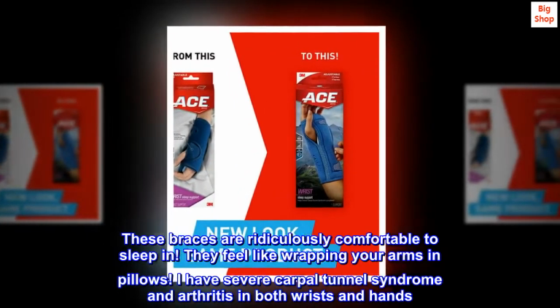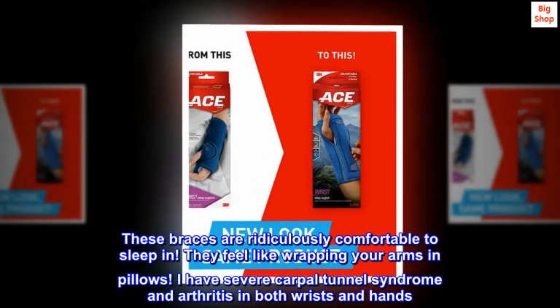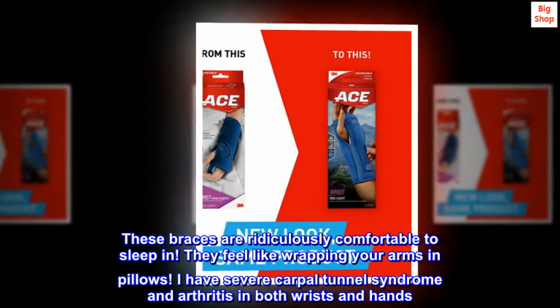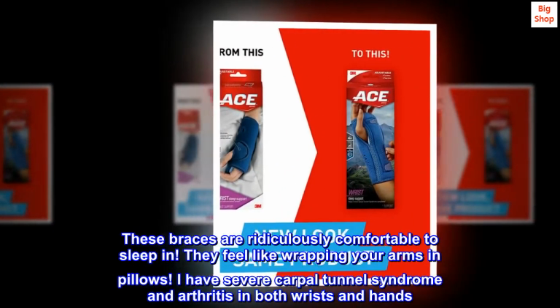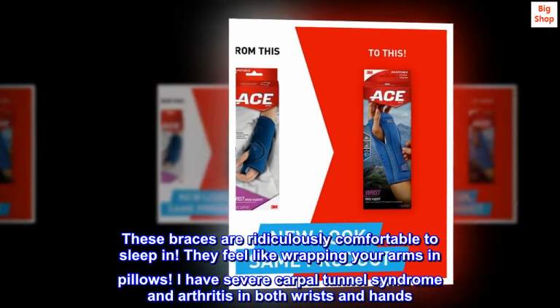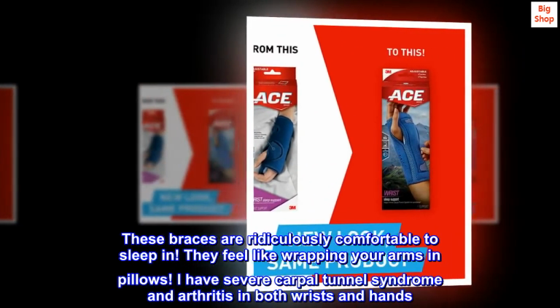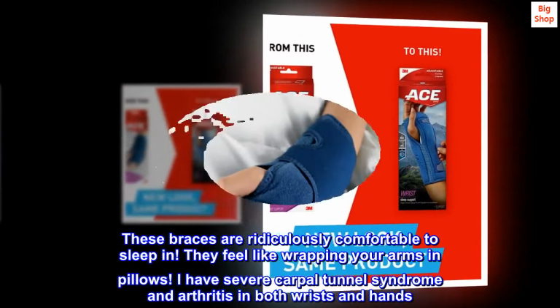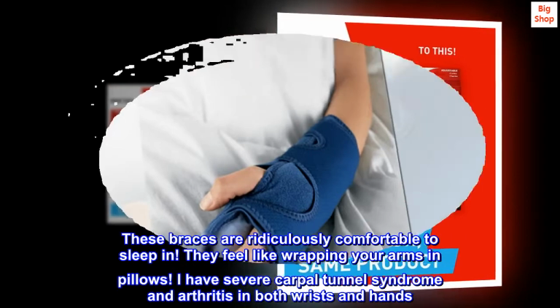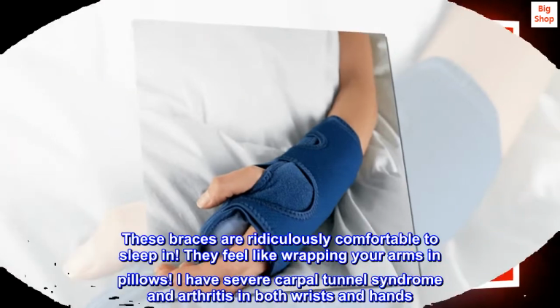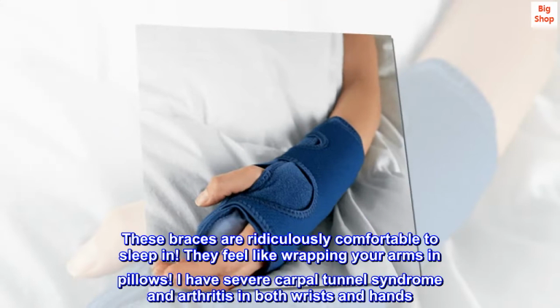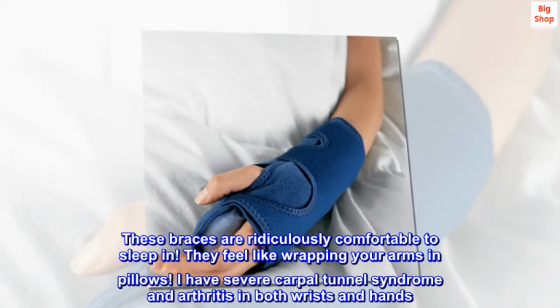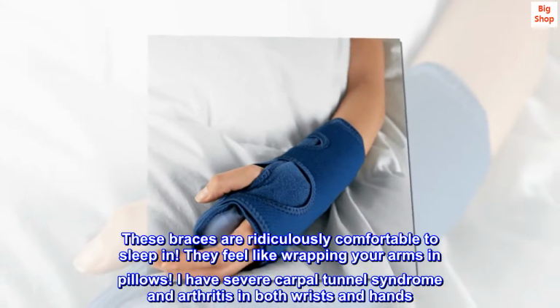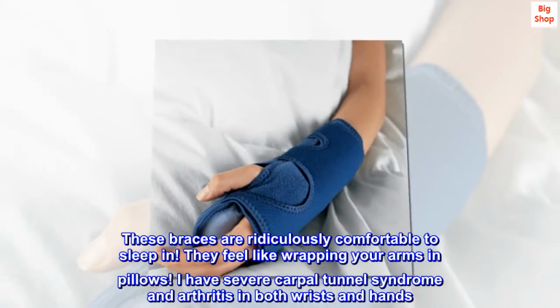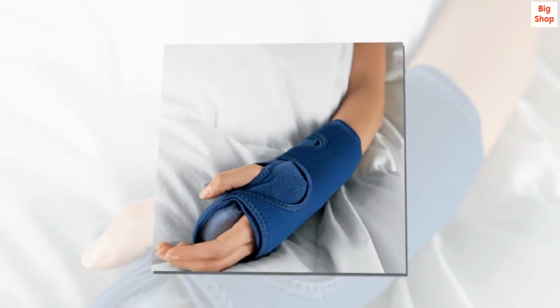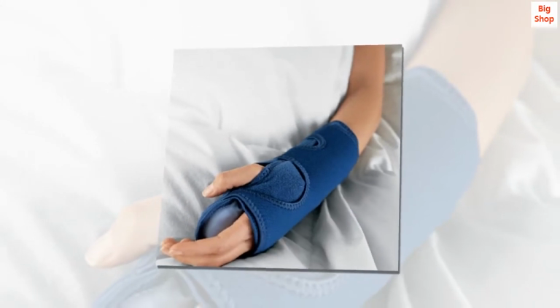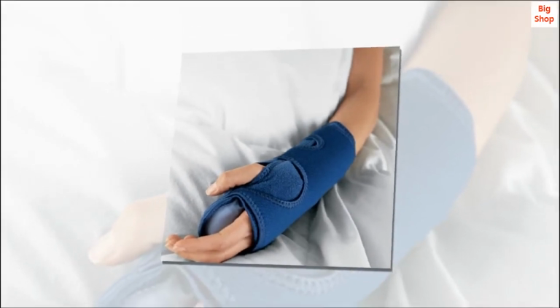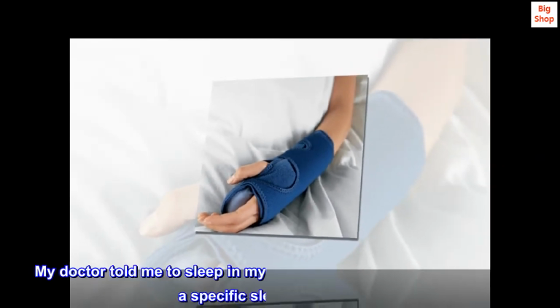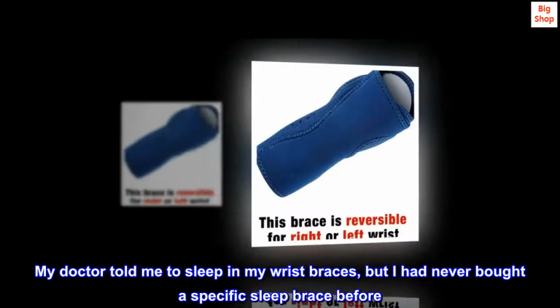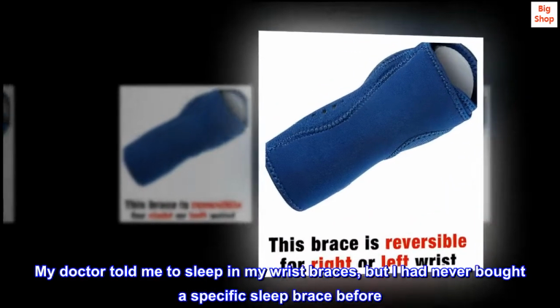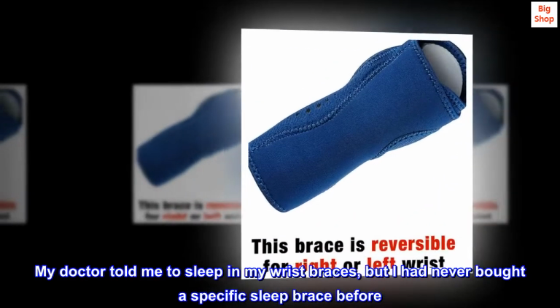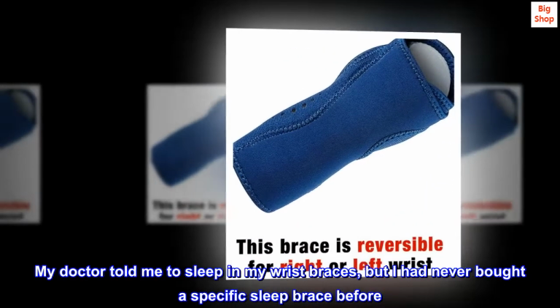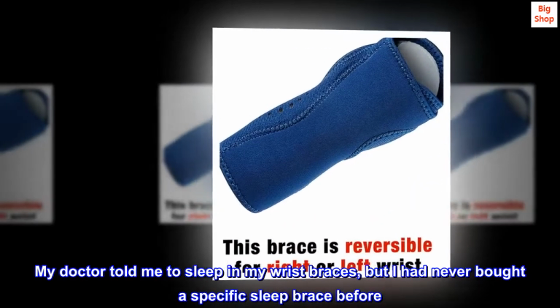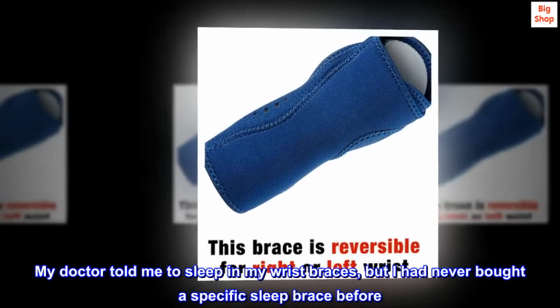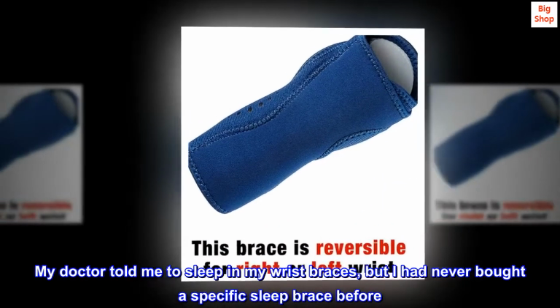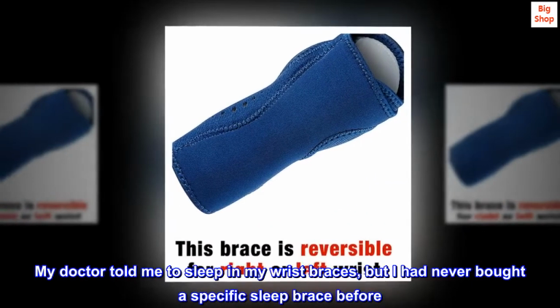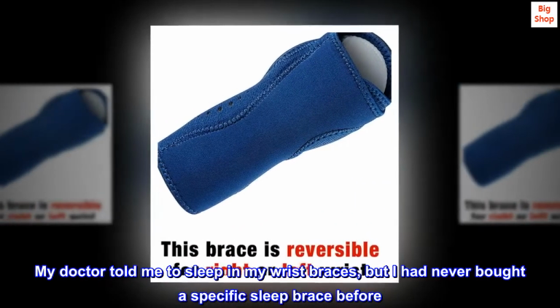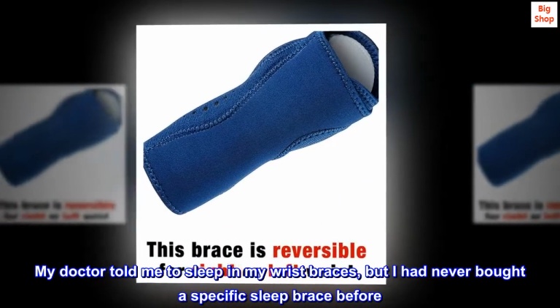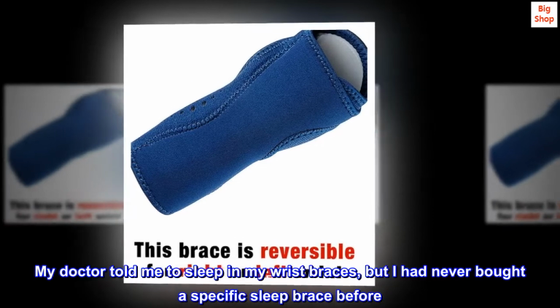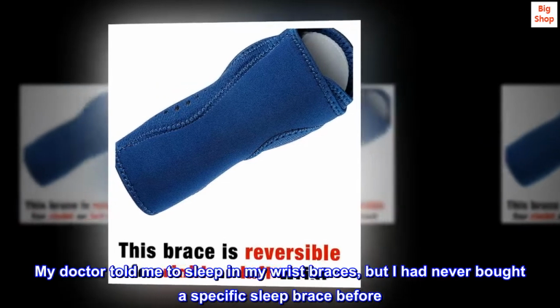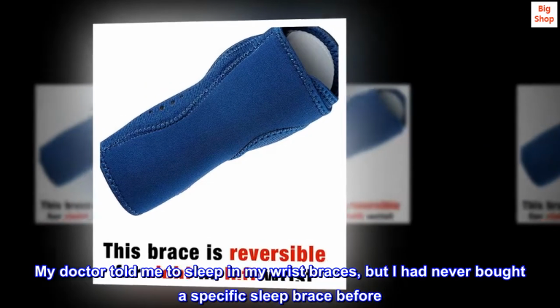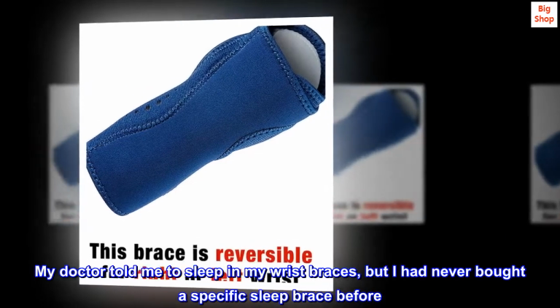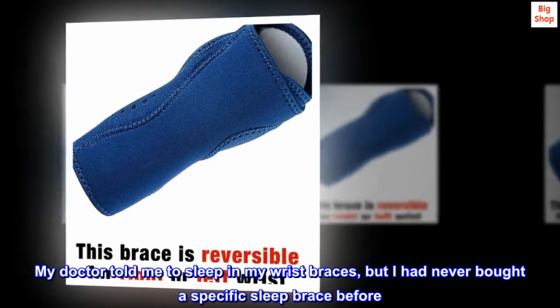I have severe carpal tunnel syndrome and arthritis in both wrists and hands. My doctor told me to sleep in my wrist braces, but I had never bought a specific sleep brace before.